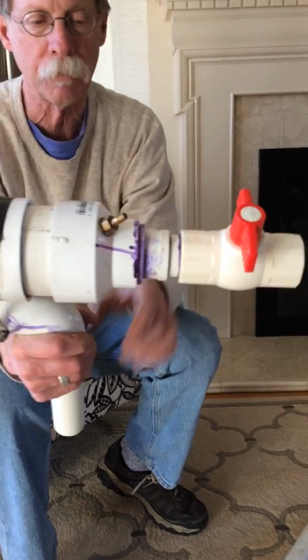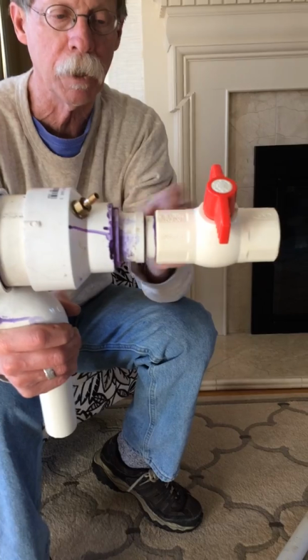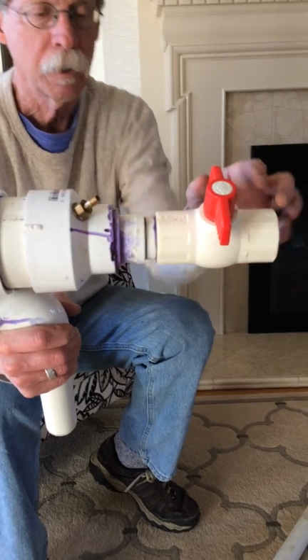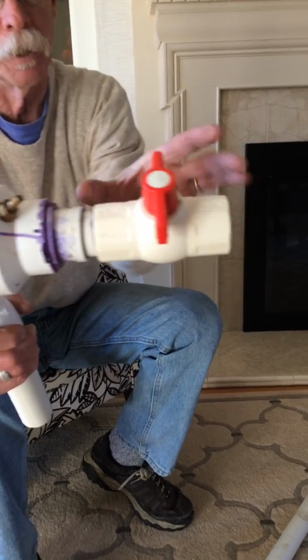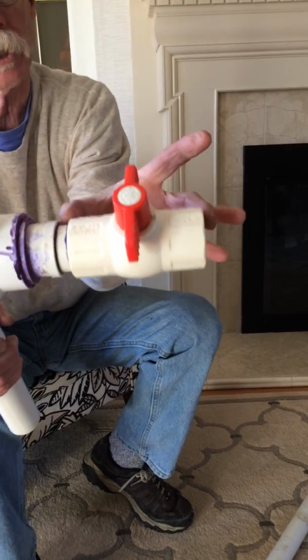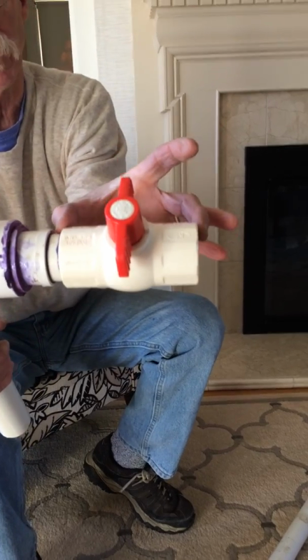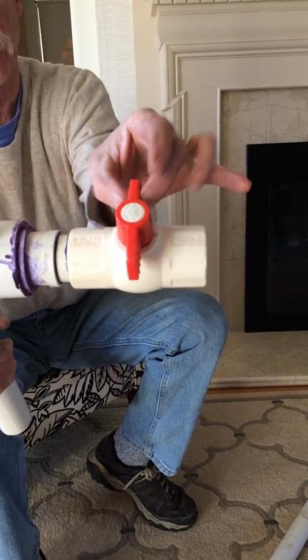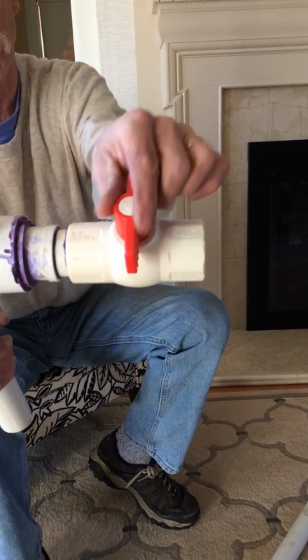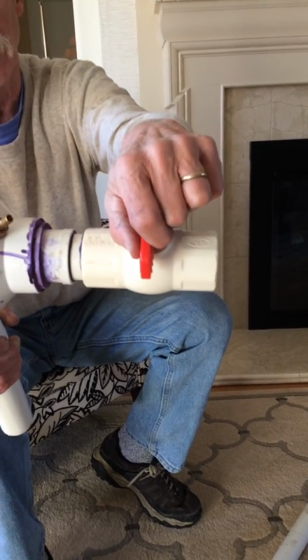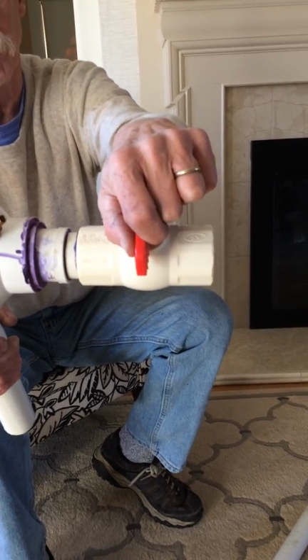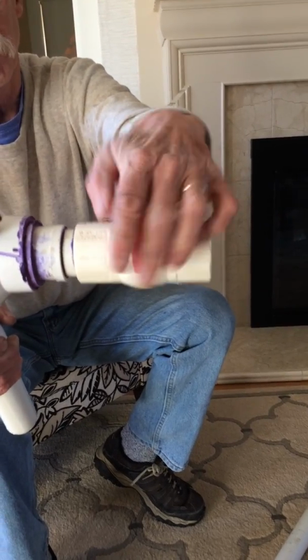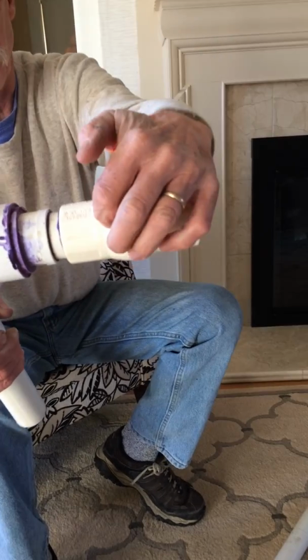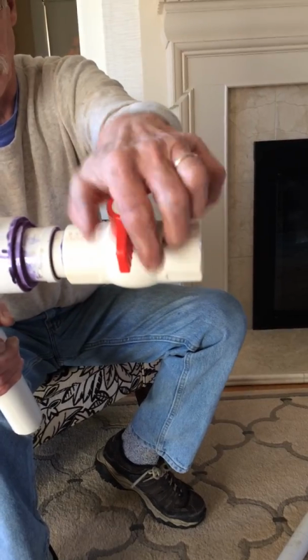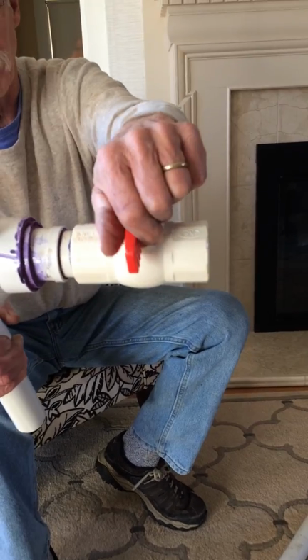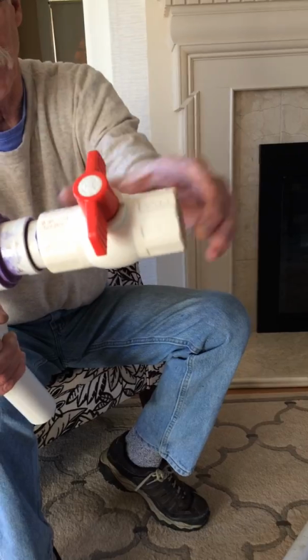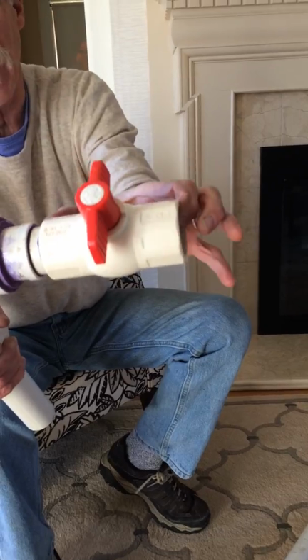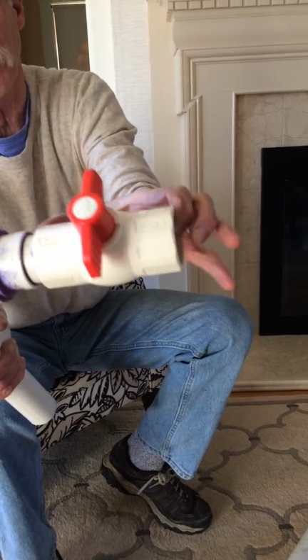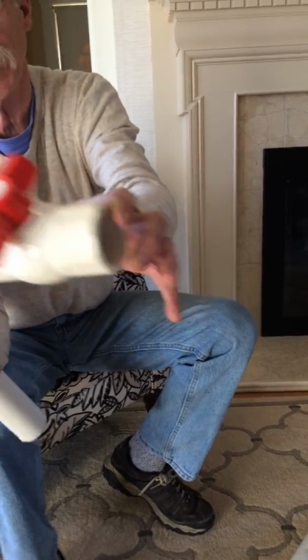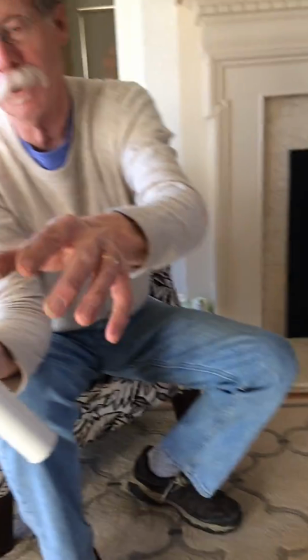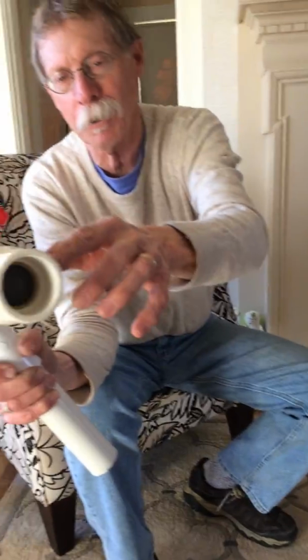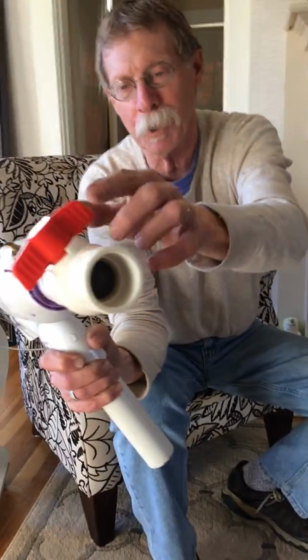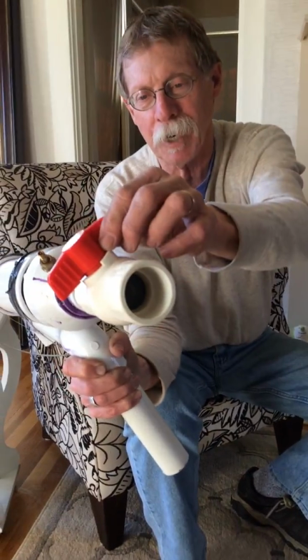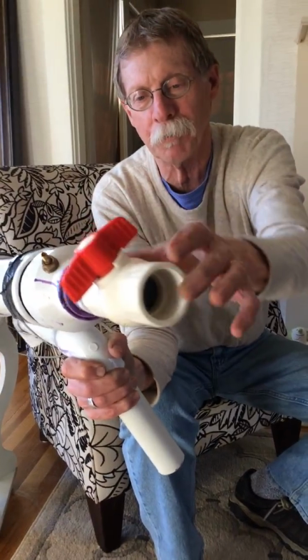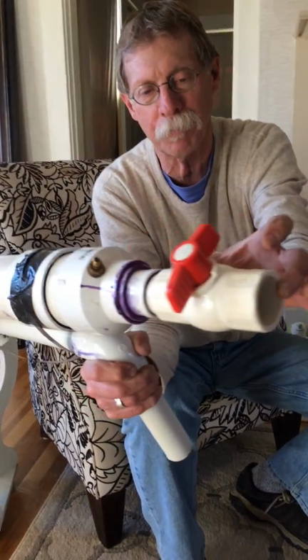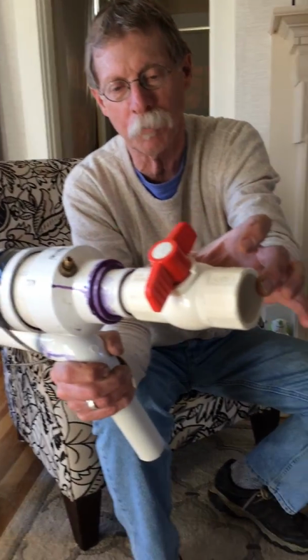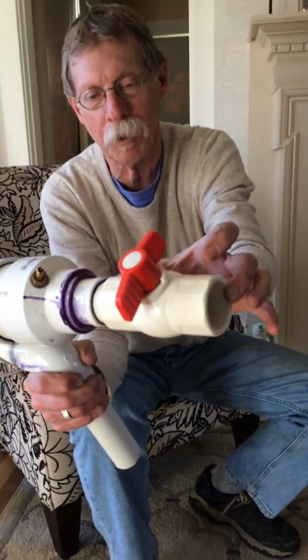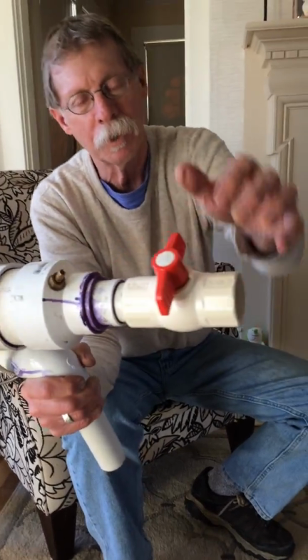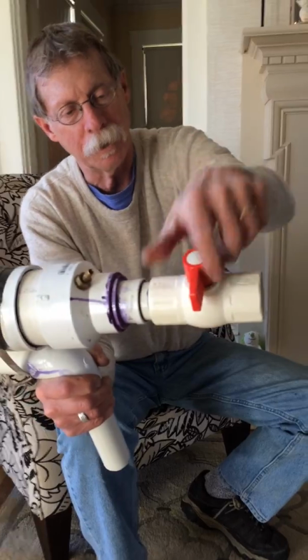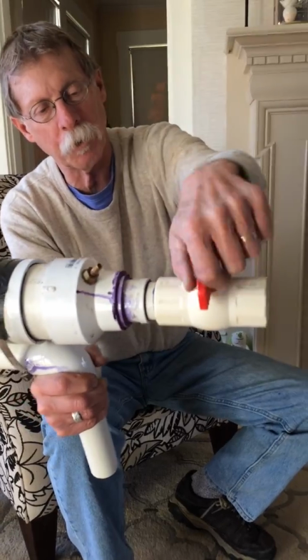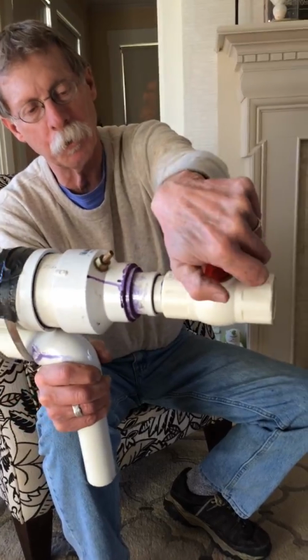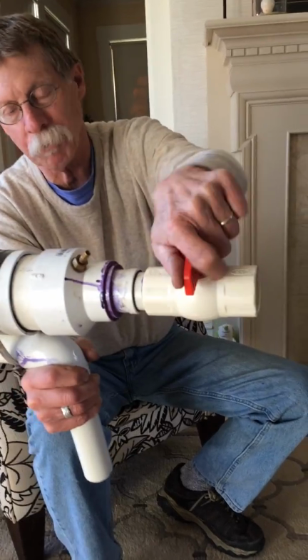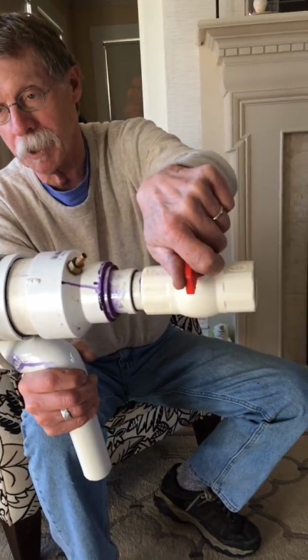This section right here with the valve — this is the plumber's valve you can buy at Home Depot — and this is what I use as my trigger.